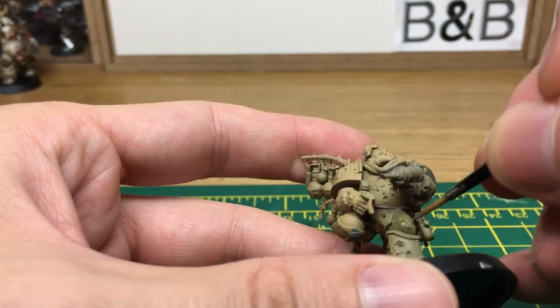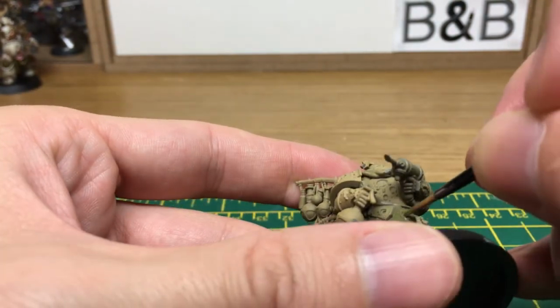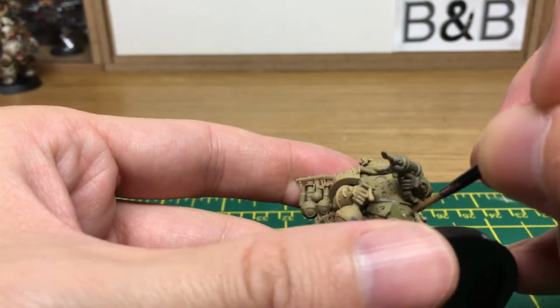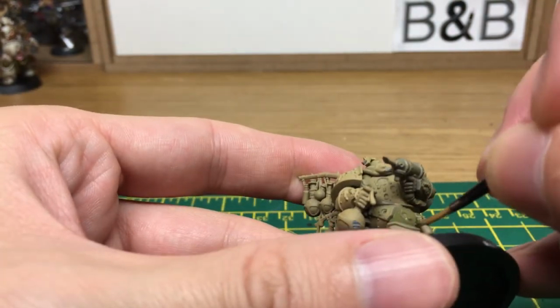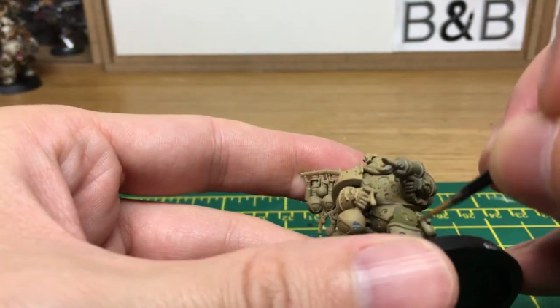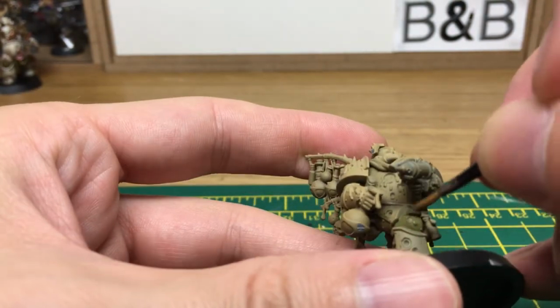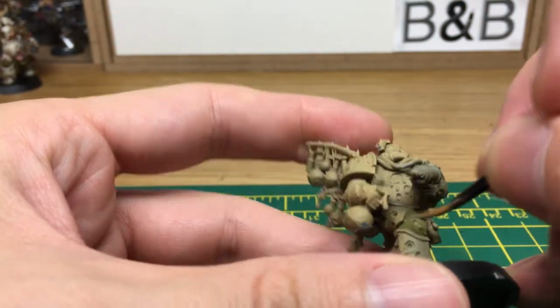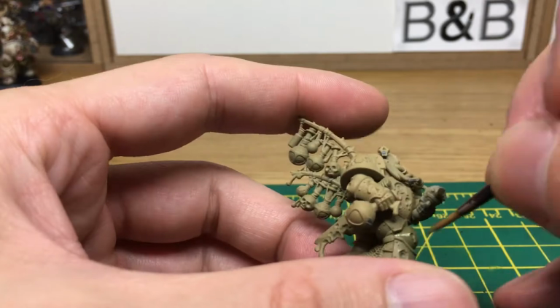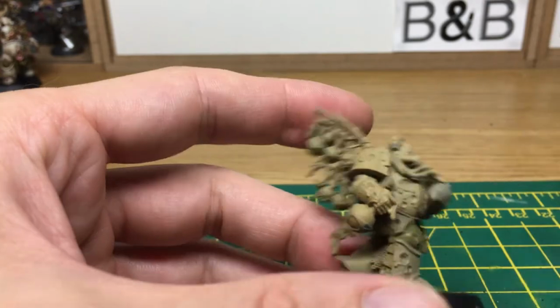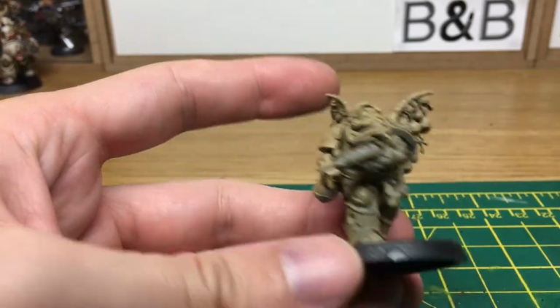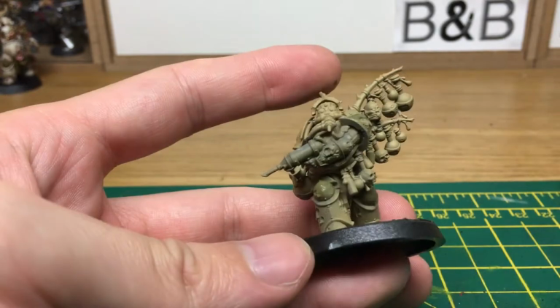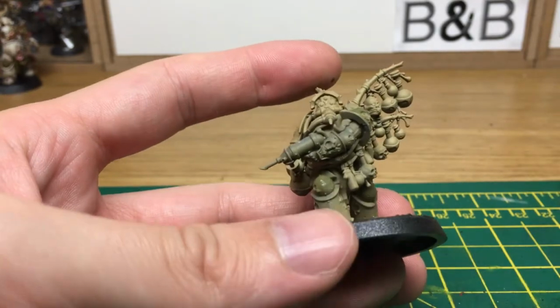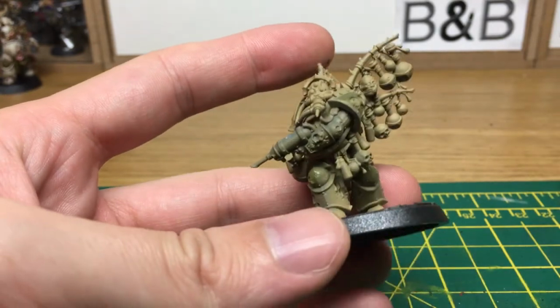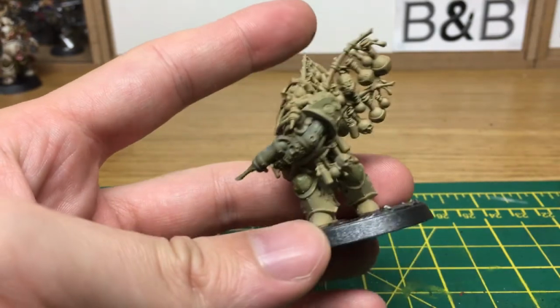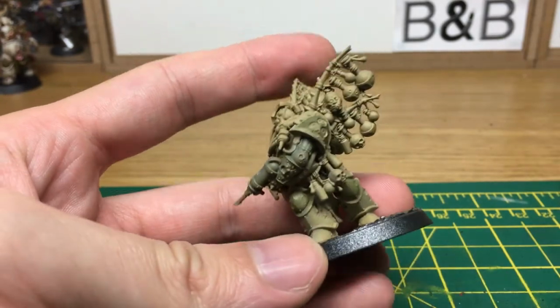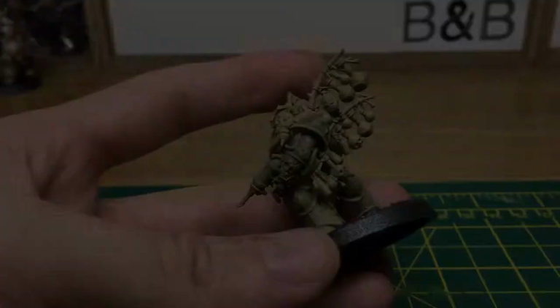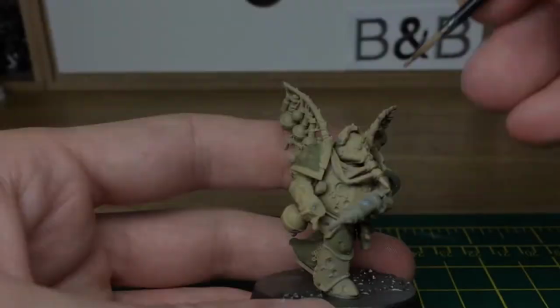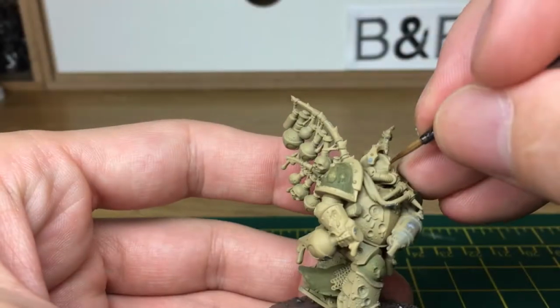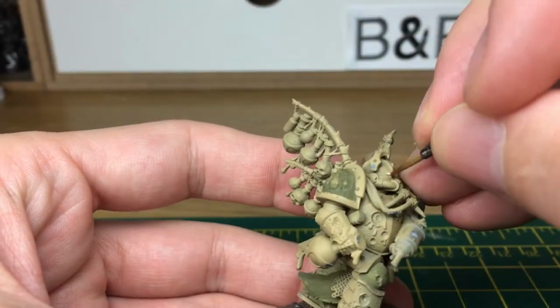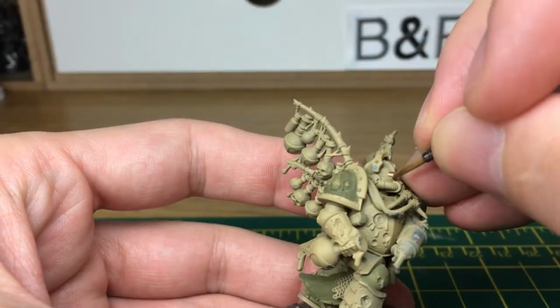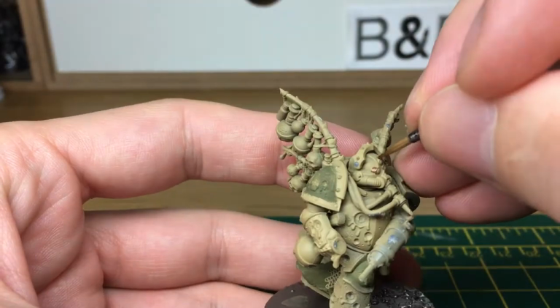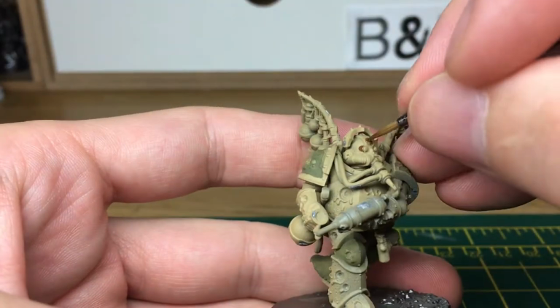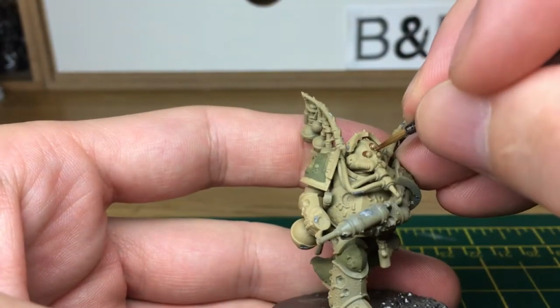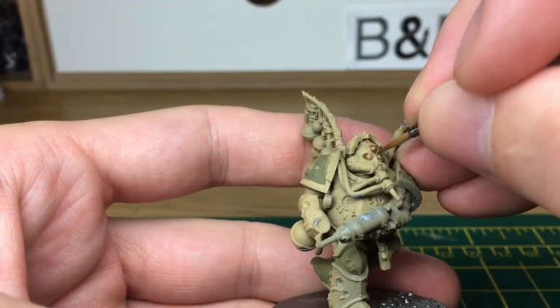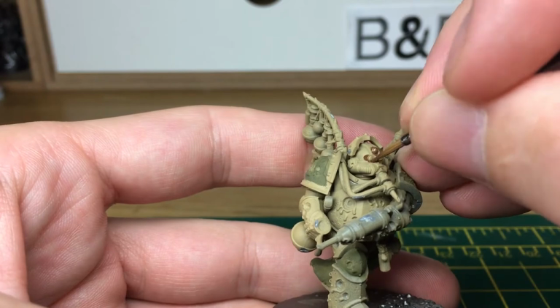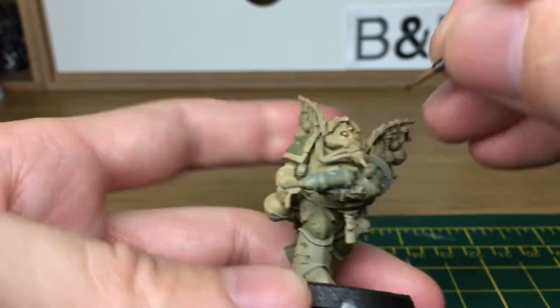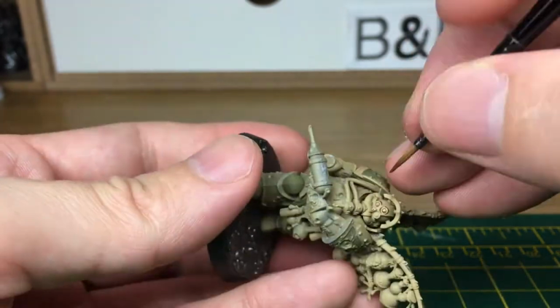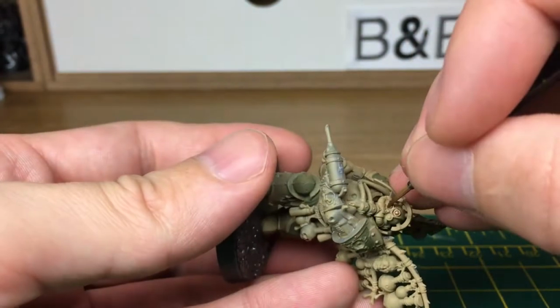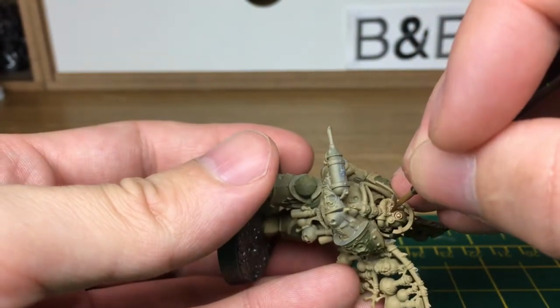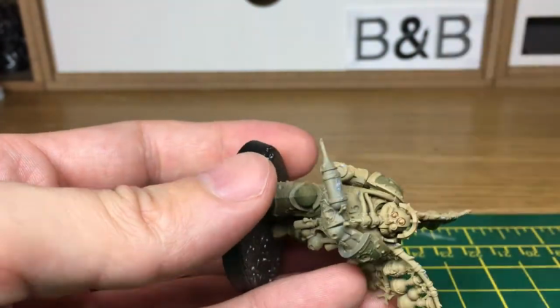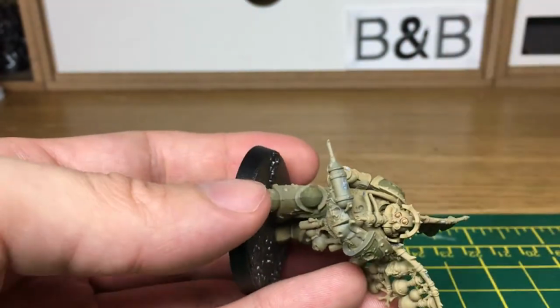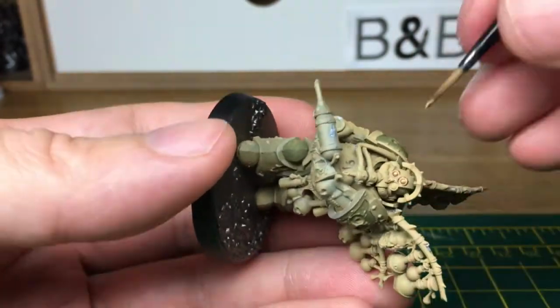We're going to carry on with the greens, and then once it's all finished we'll come back to the next colour. The next layer that we're going to be doing is Vallejo Model Air Rust. I'm going to apply this to all the areas that we want to look like a kind of brass colour.